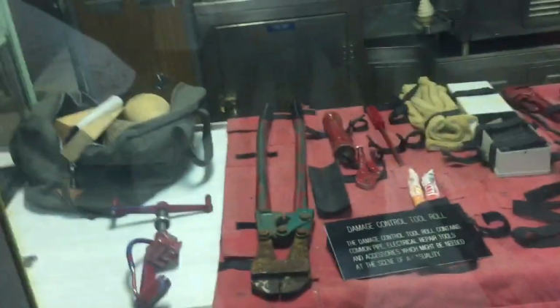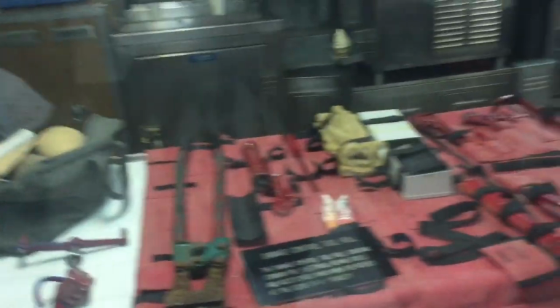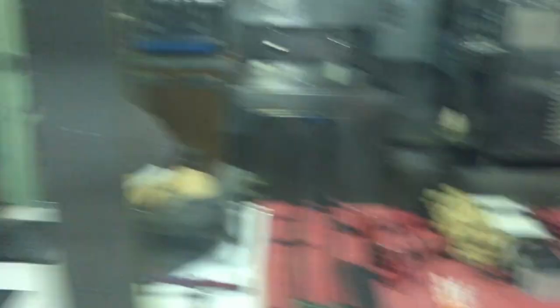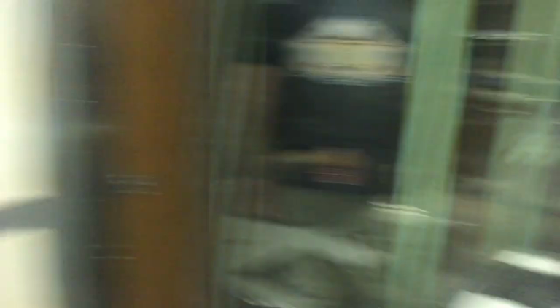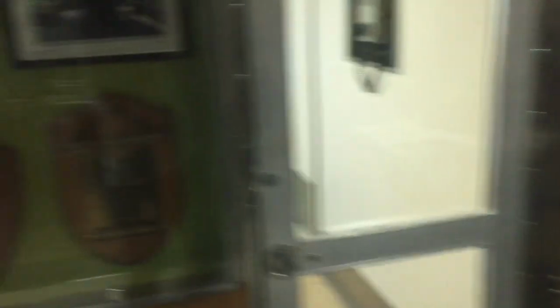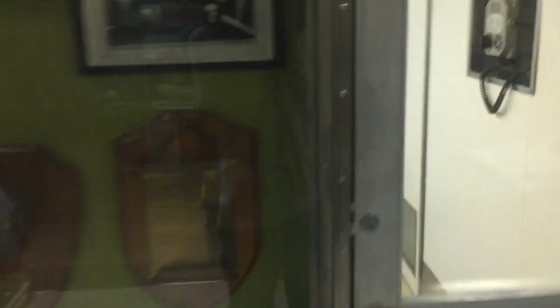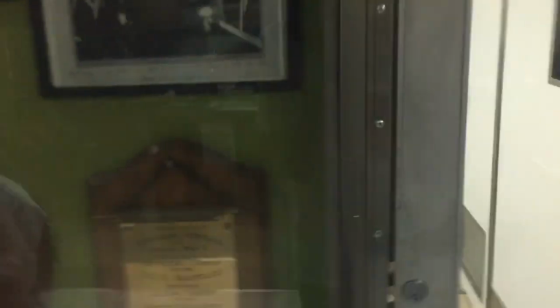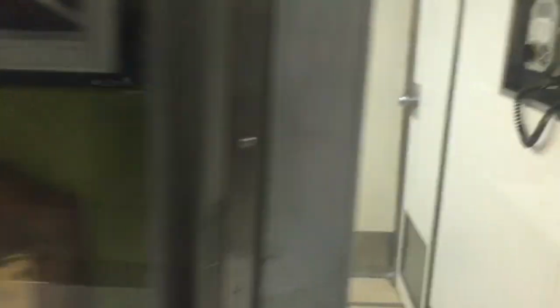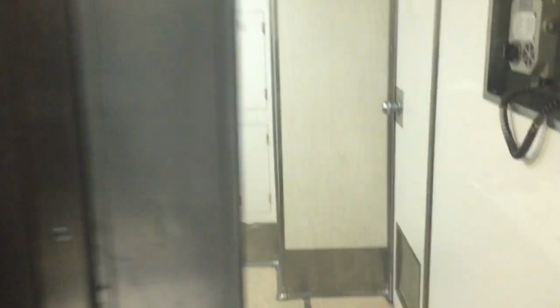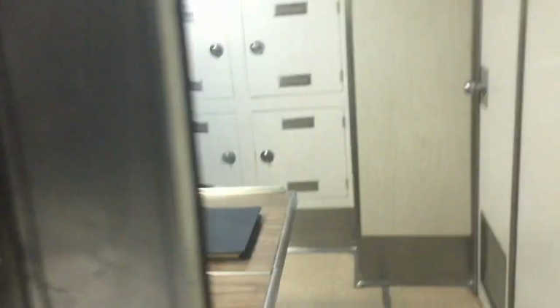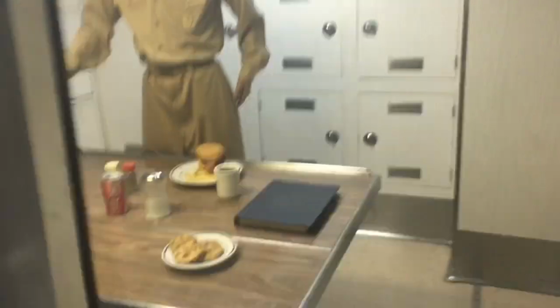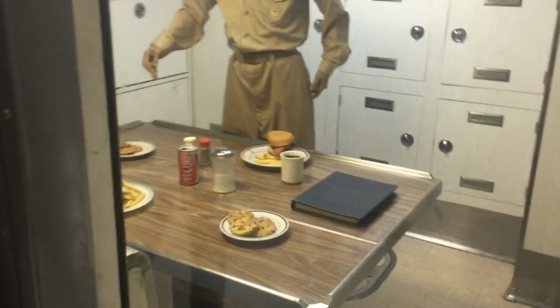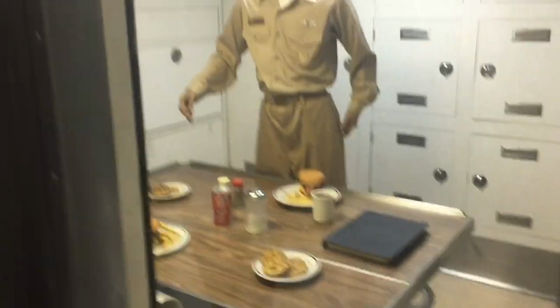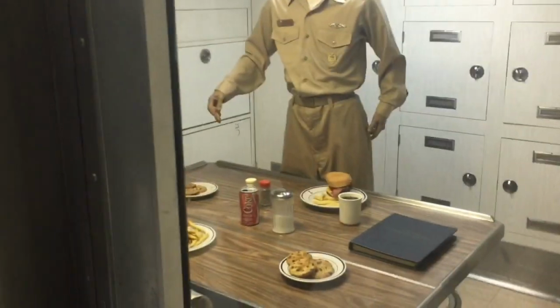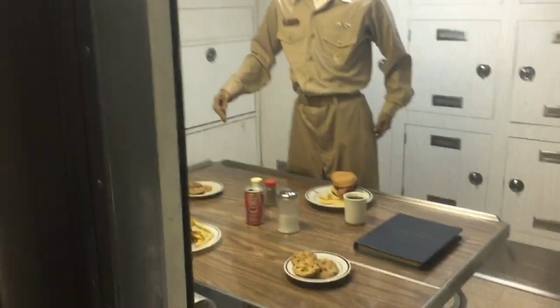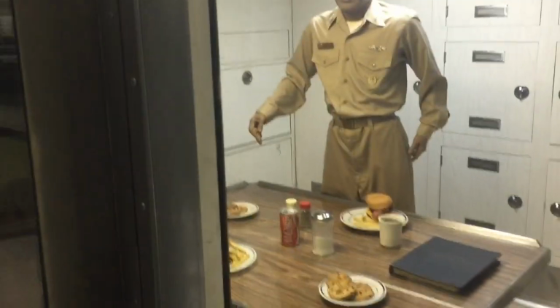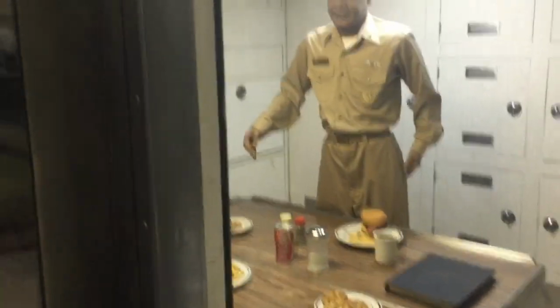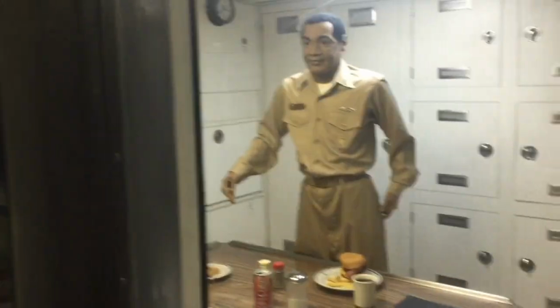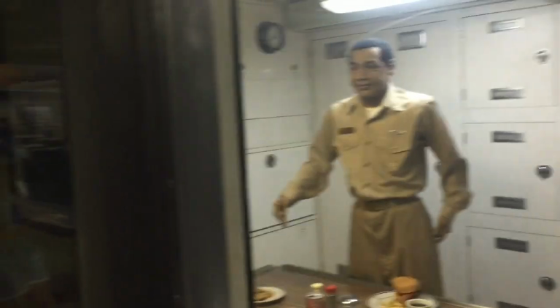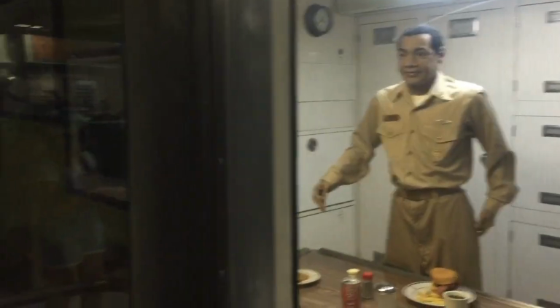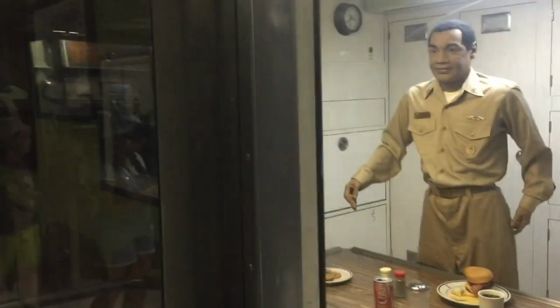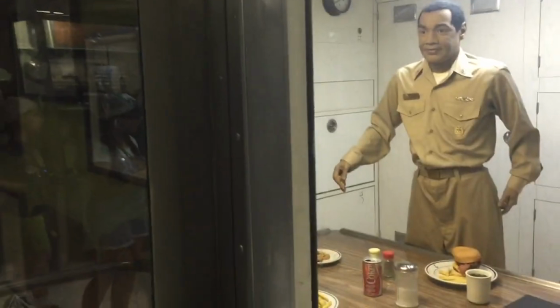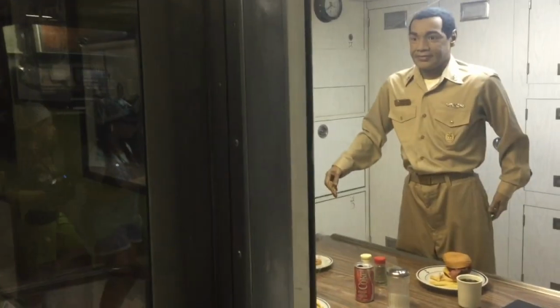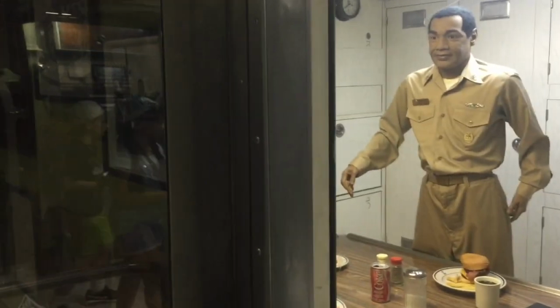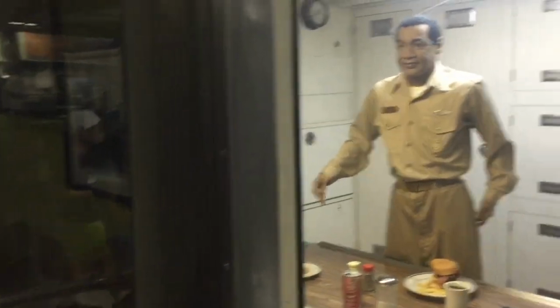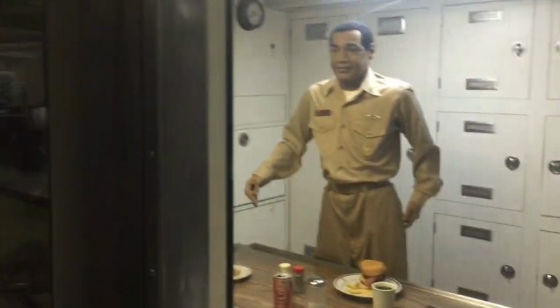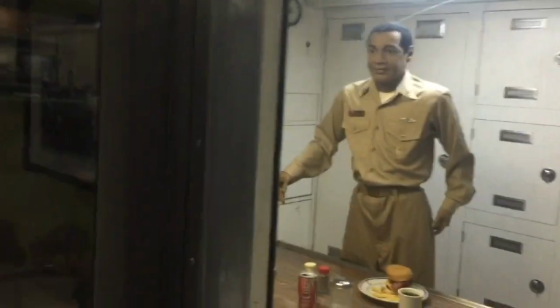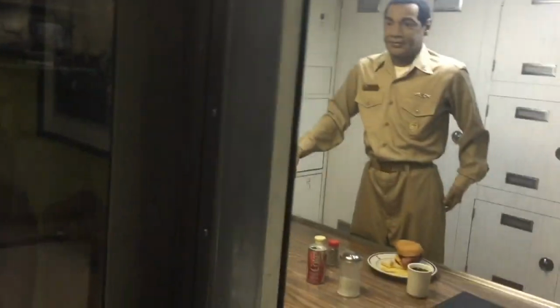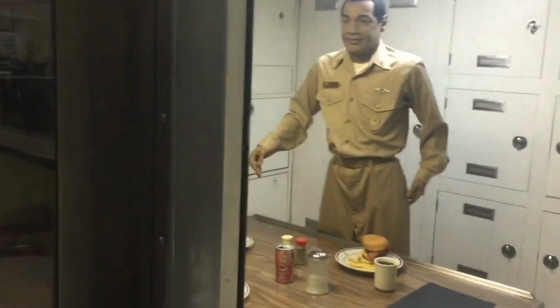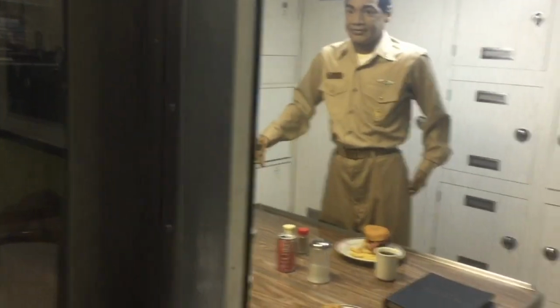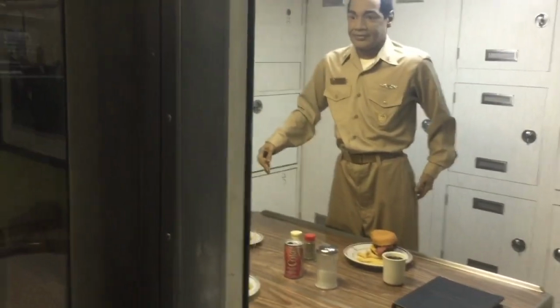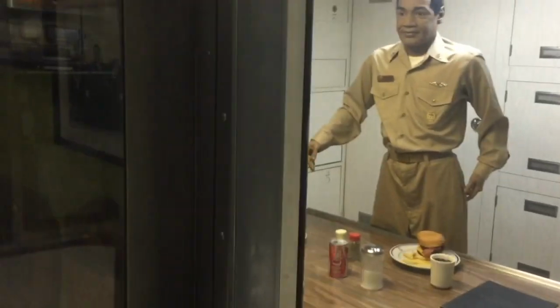Now I'm going to show you the chief quarters. The chief quarters are in this room. There are a few people coming through behind me, so you are going to hear some background noise, but we'll continue along.